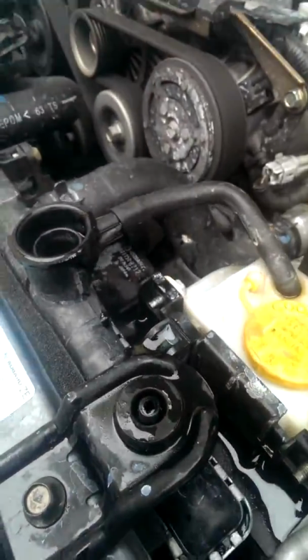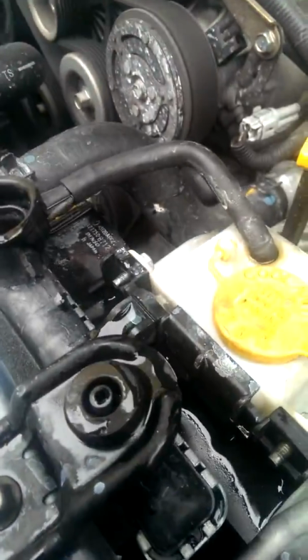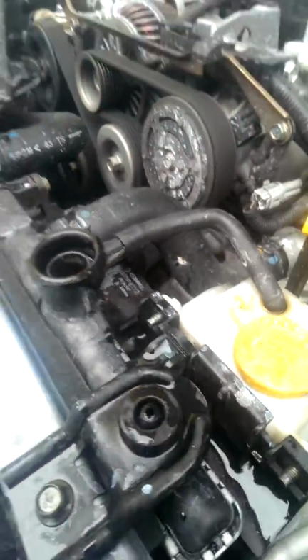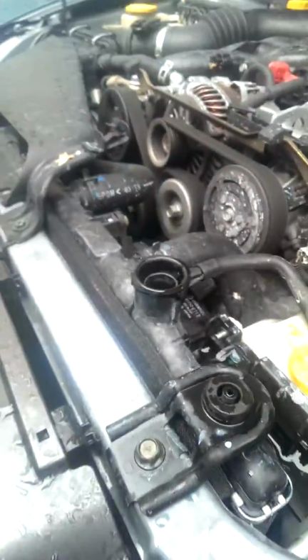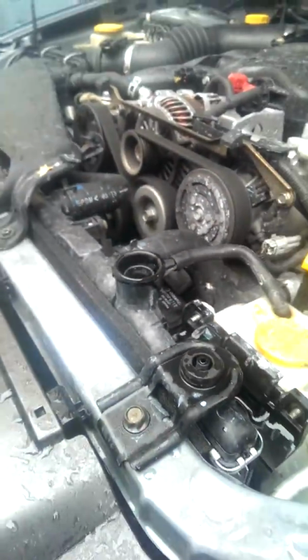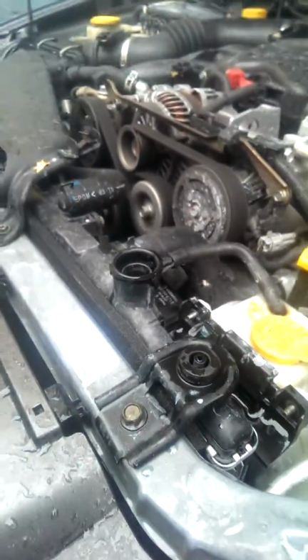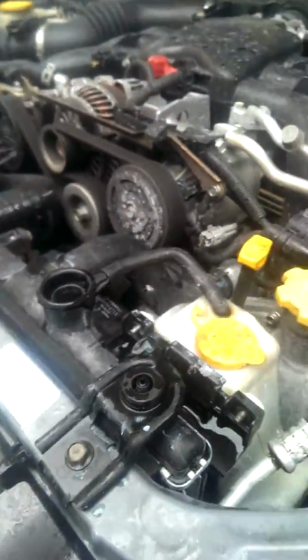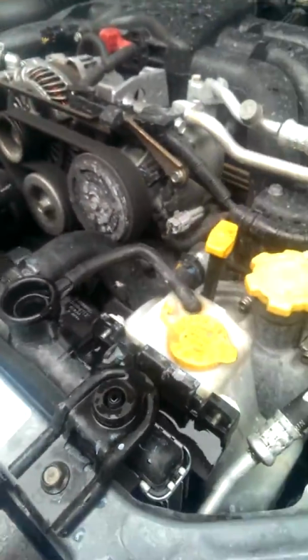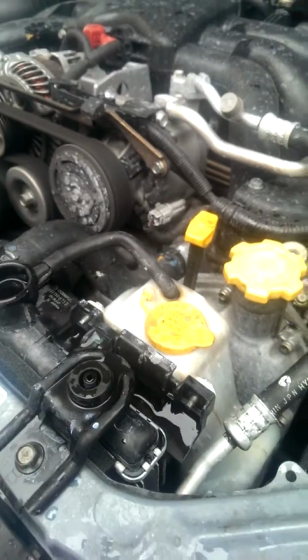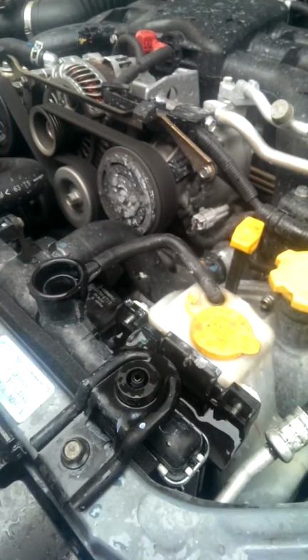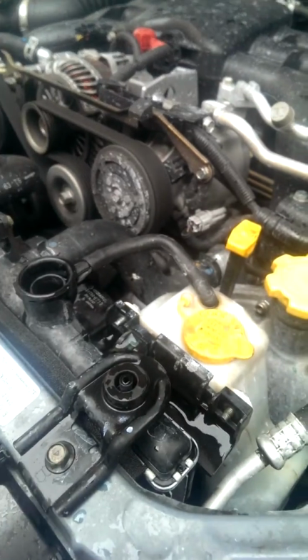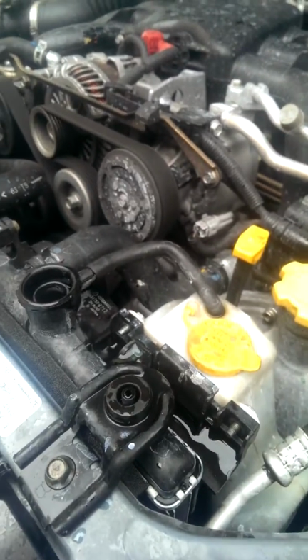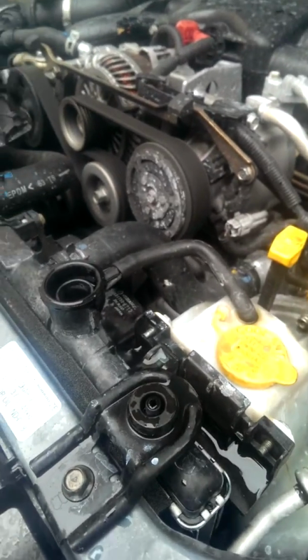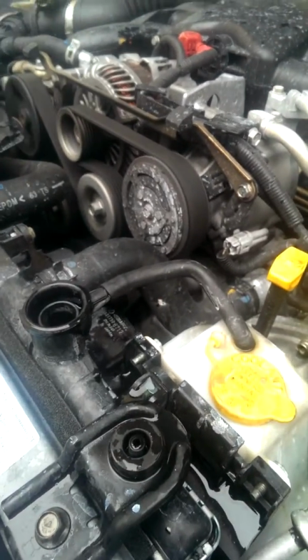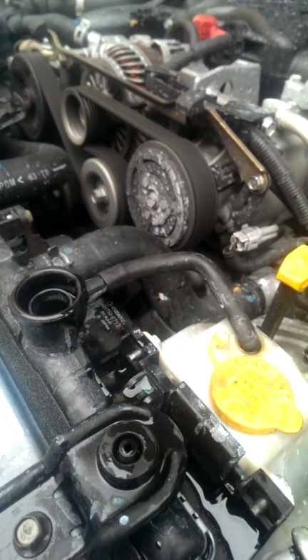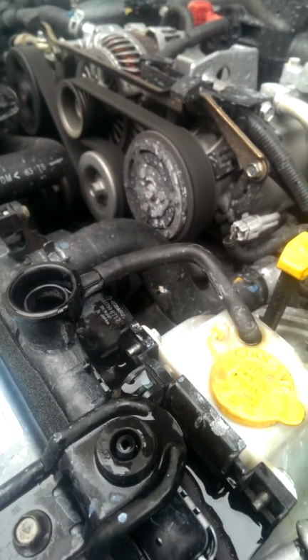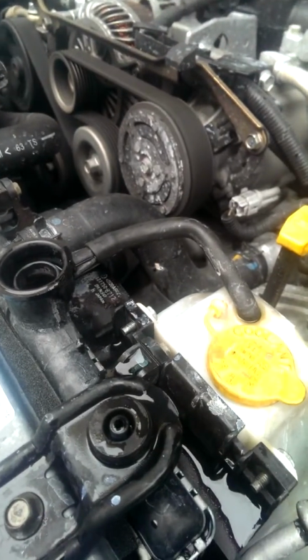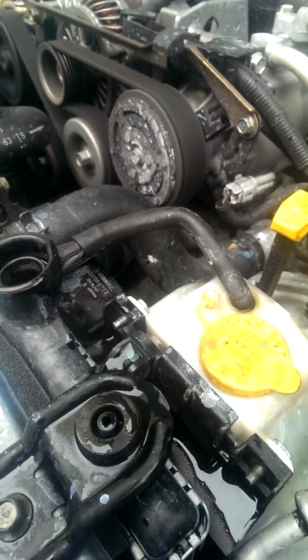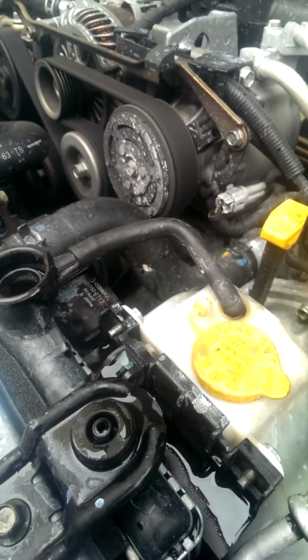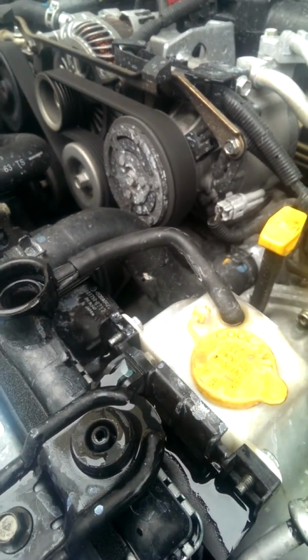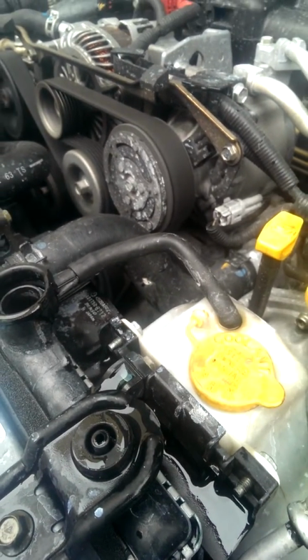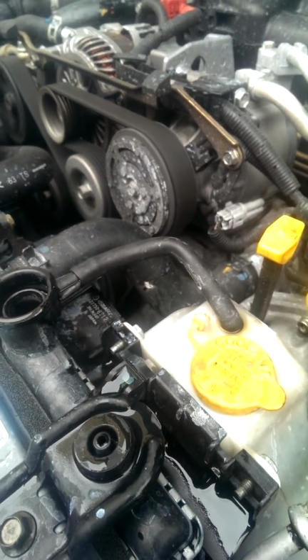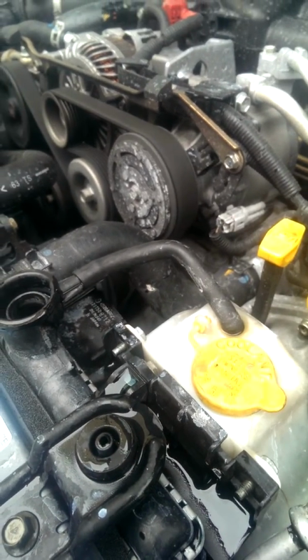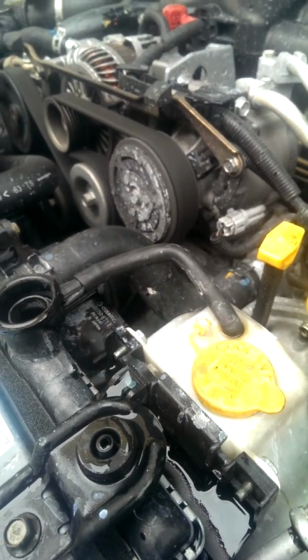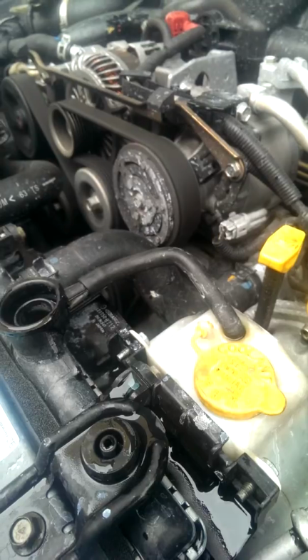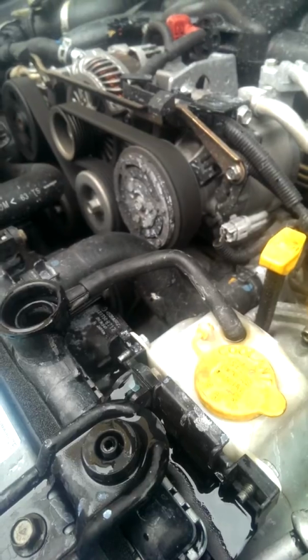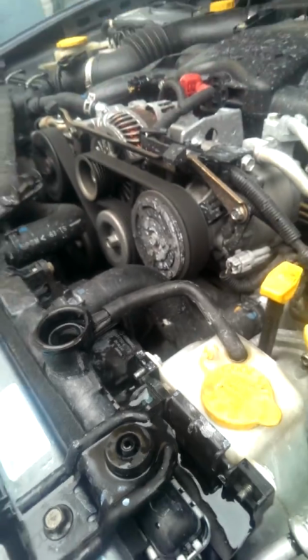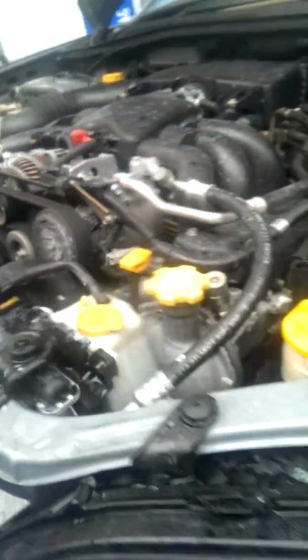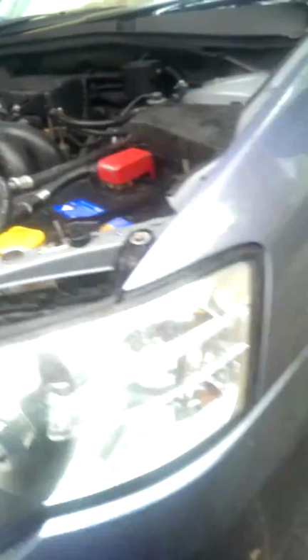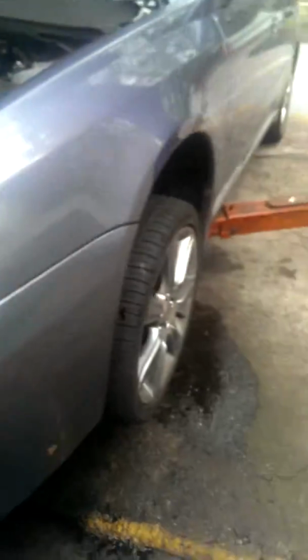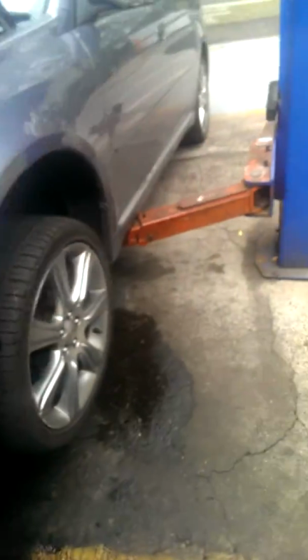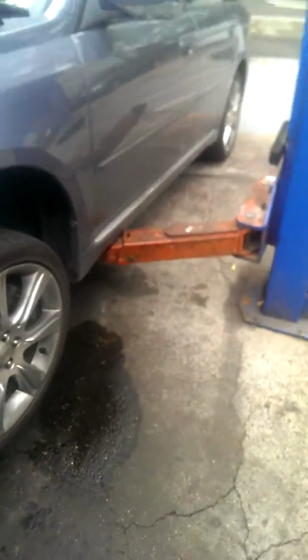It is a unique cooling system, in that there's two sides to the engine with the boxer. And I've had a gurgling heater core and stuff like that.